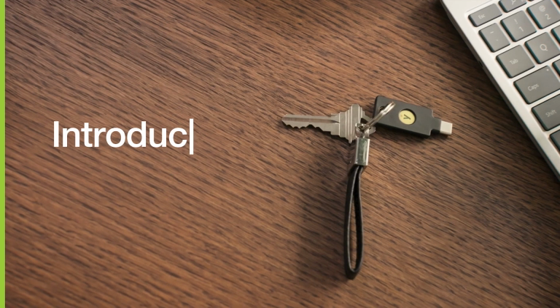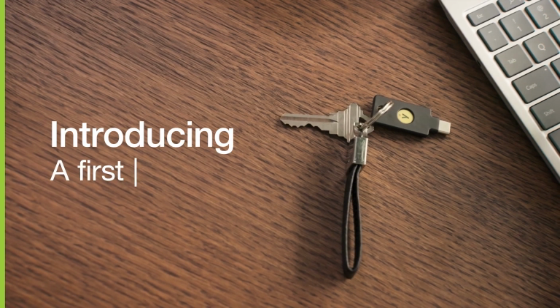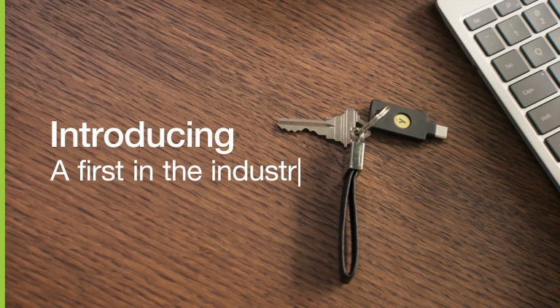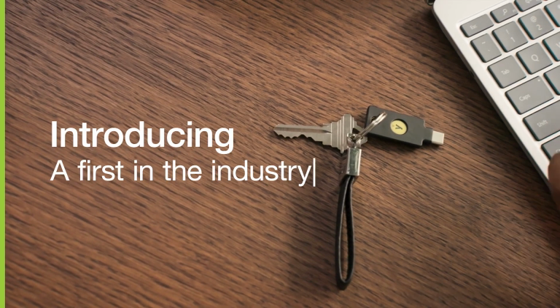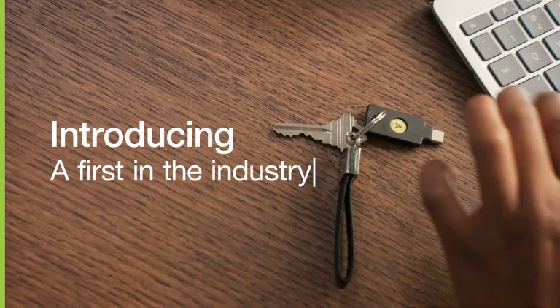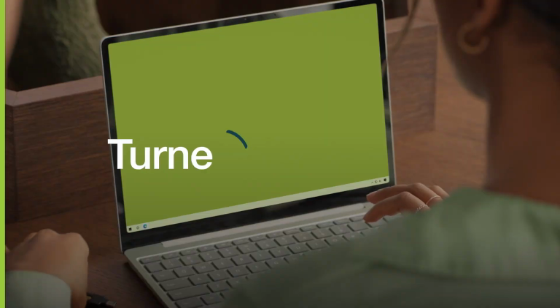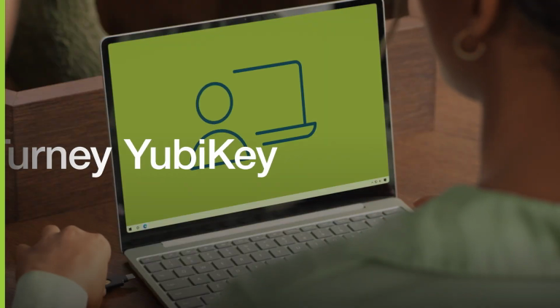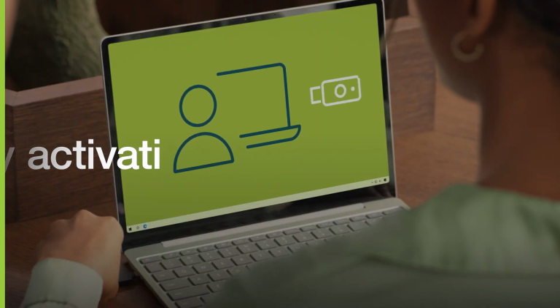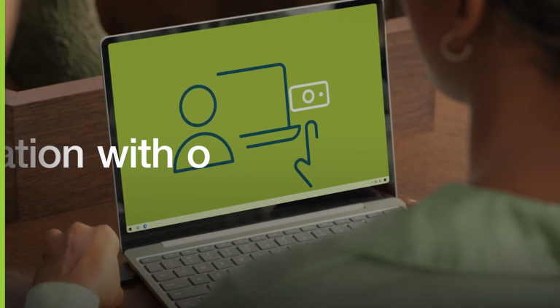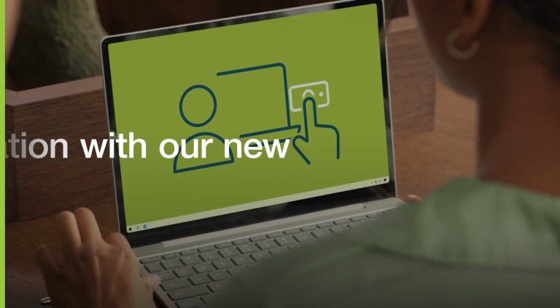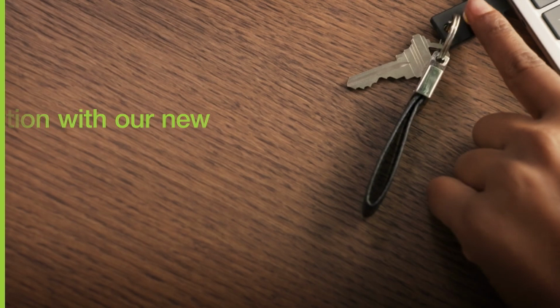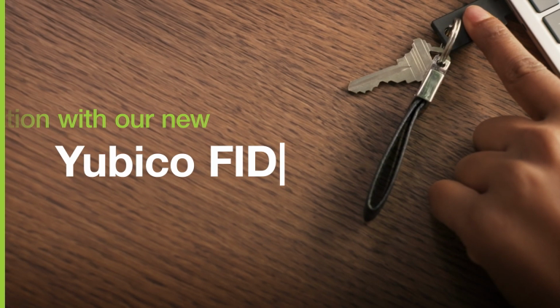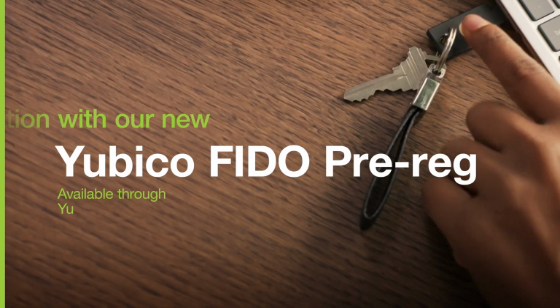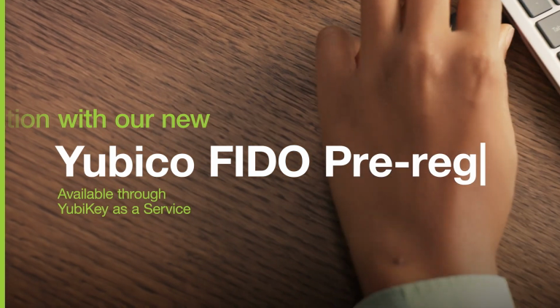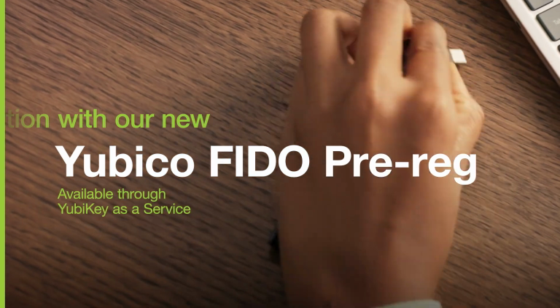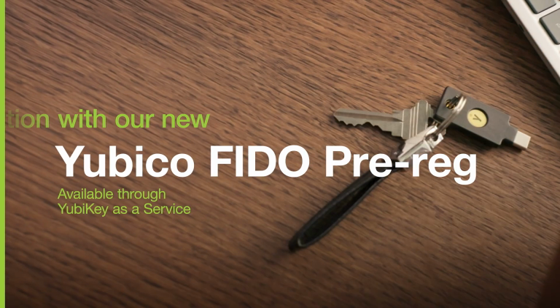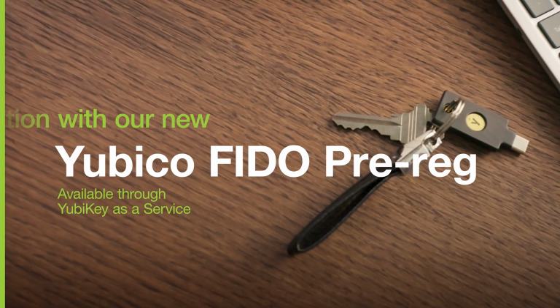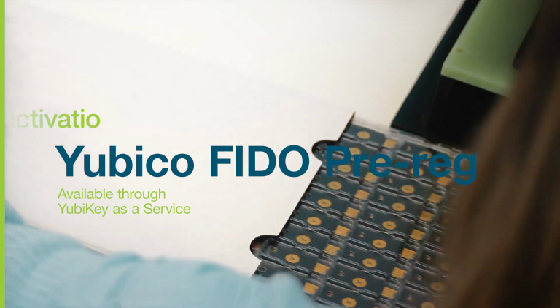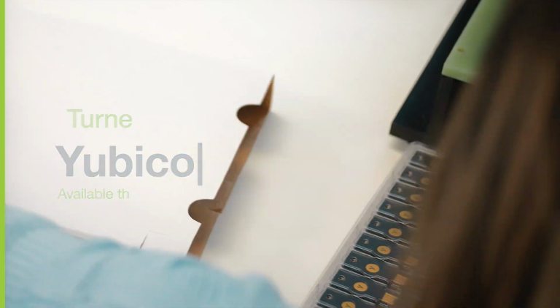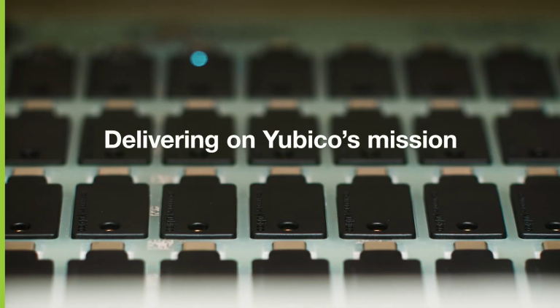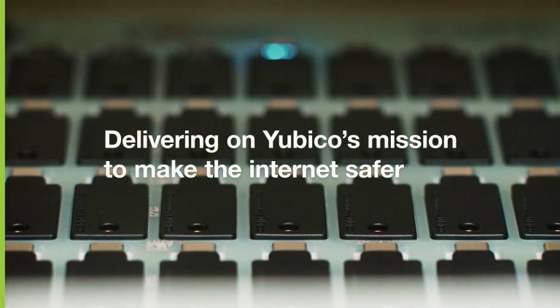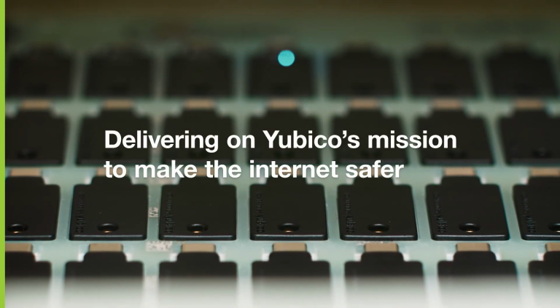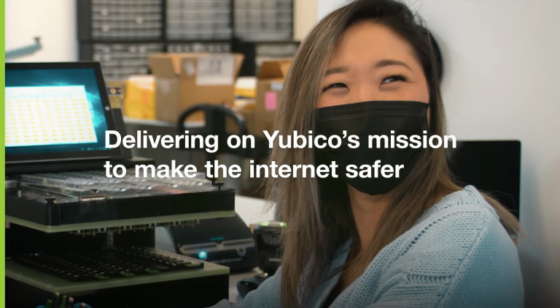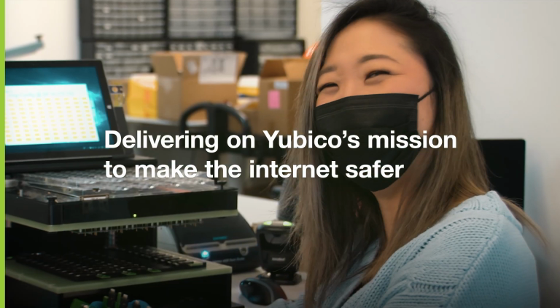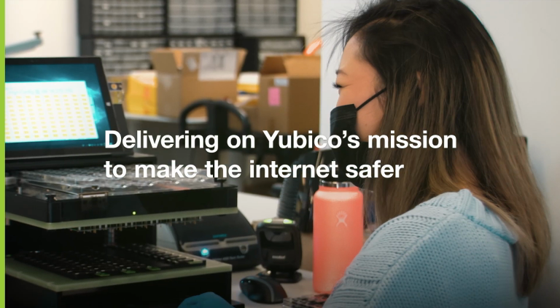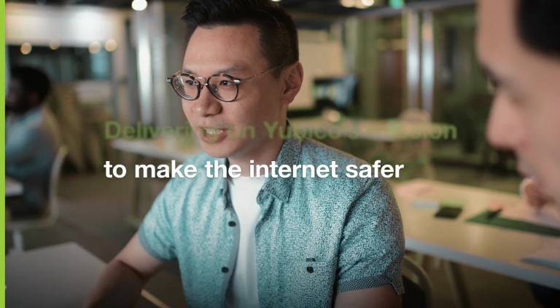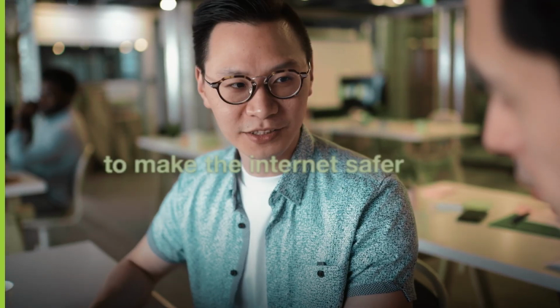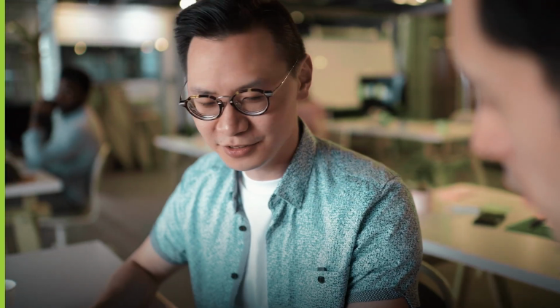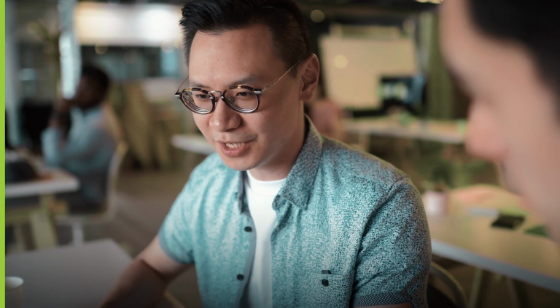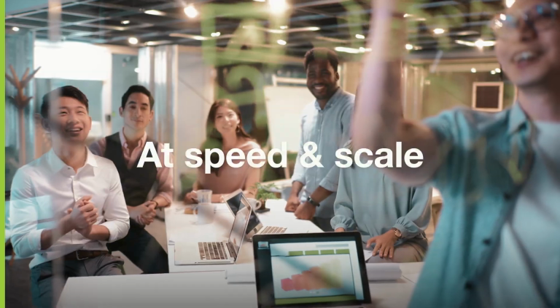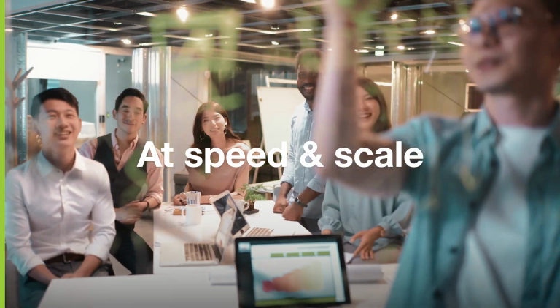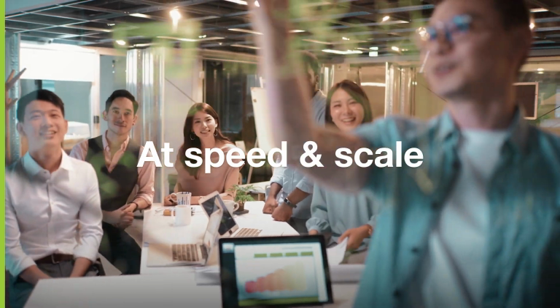Introducing a first in the industry: turnkey YubiKey activation with our new Yubico FIDO Pre-Registration service — the latest advancement in delivering on Yubico's mission to make the internet safer for organizations and users at speed and at scale.